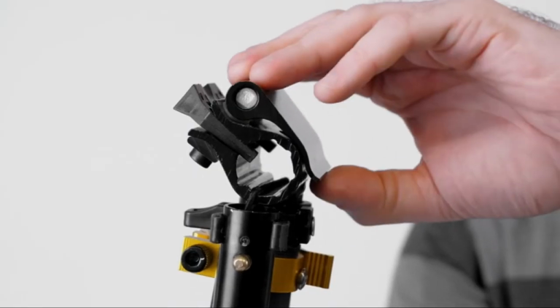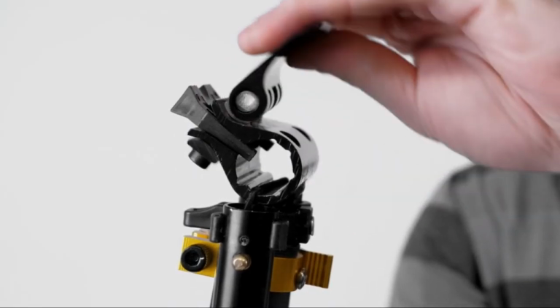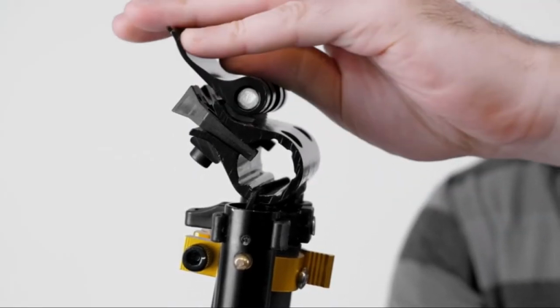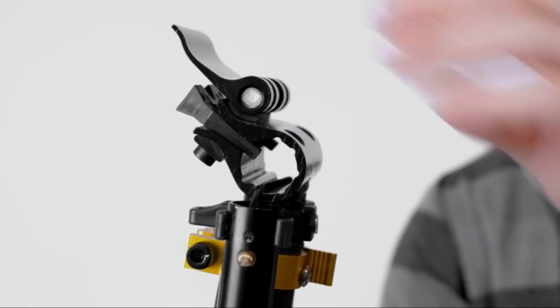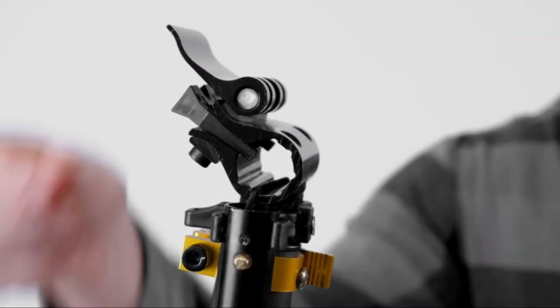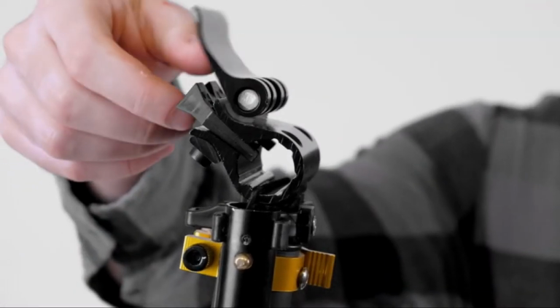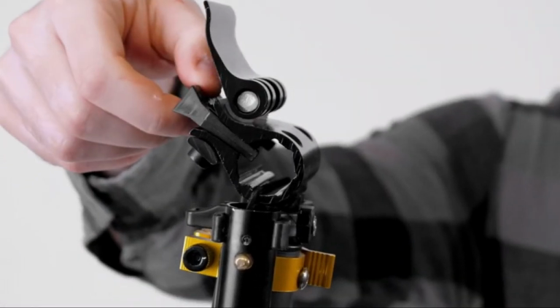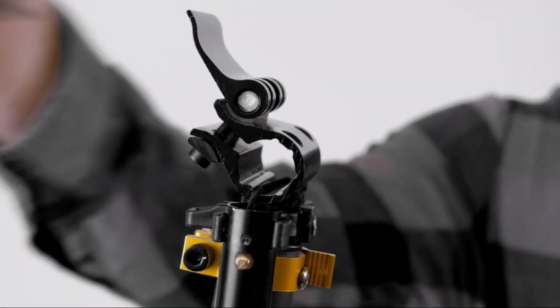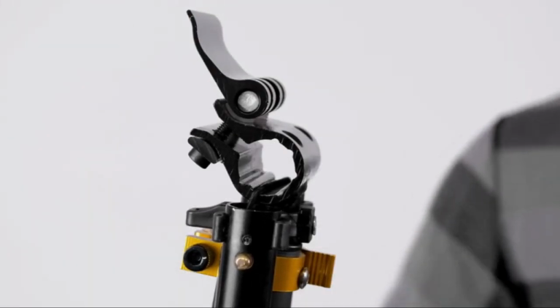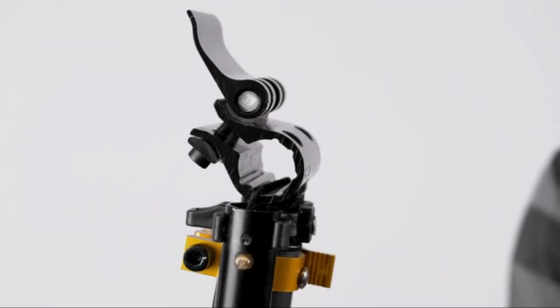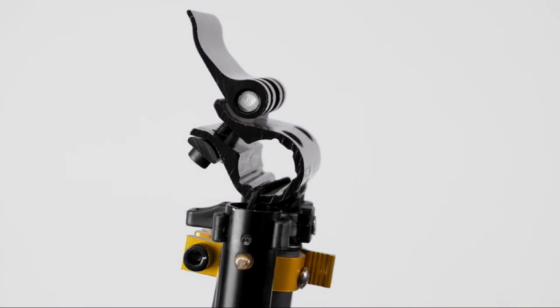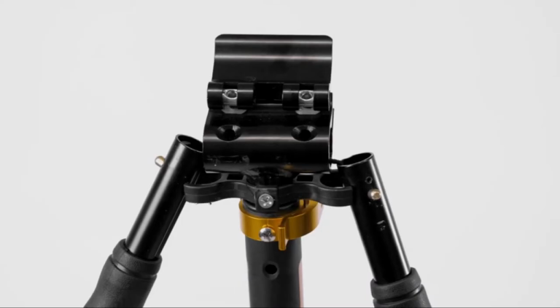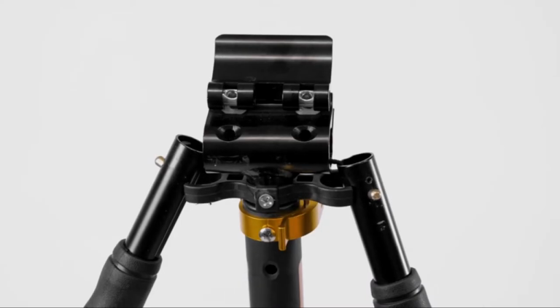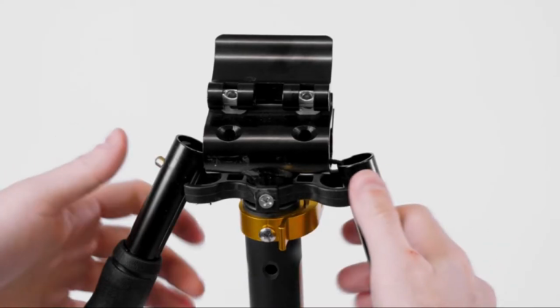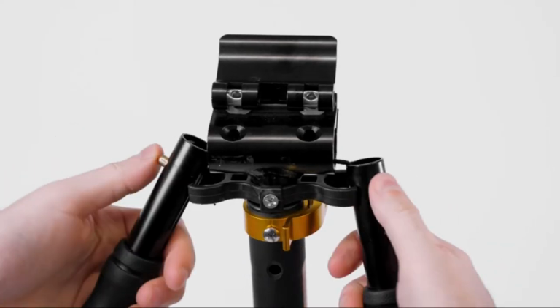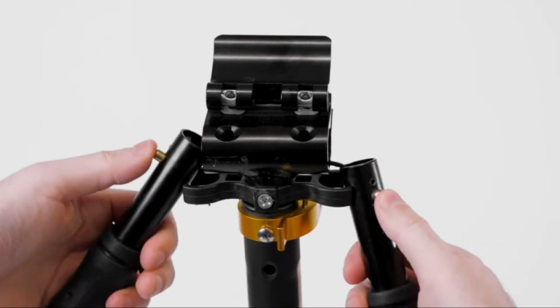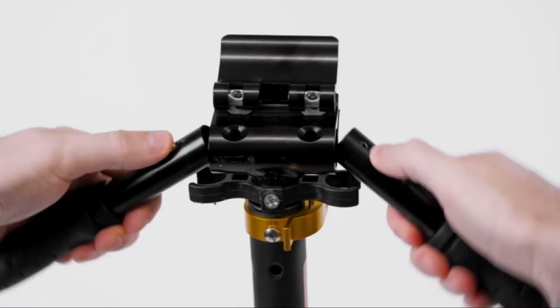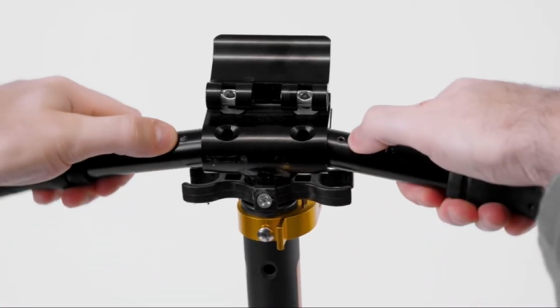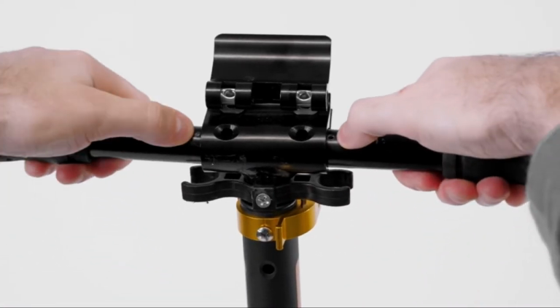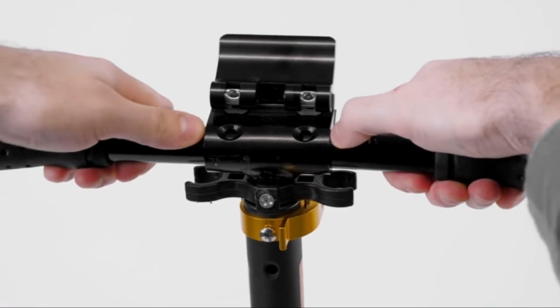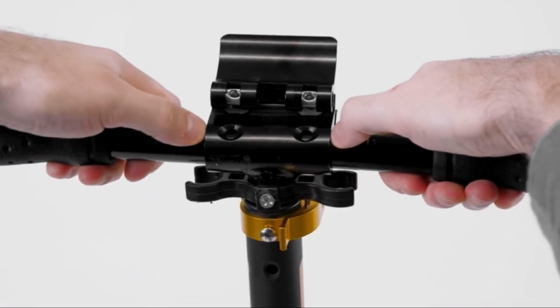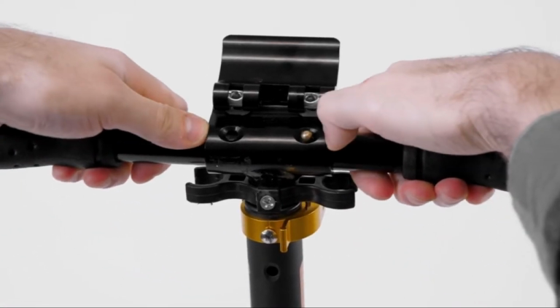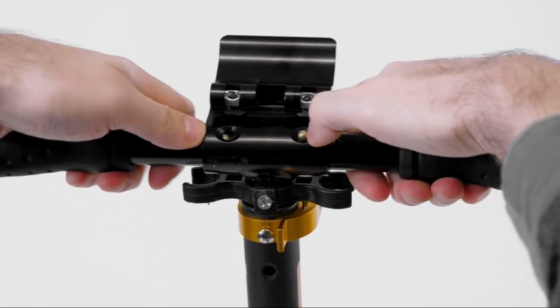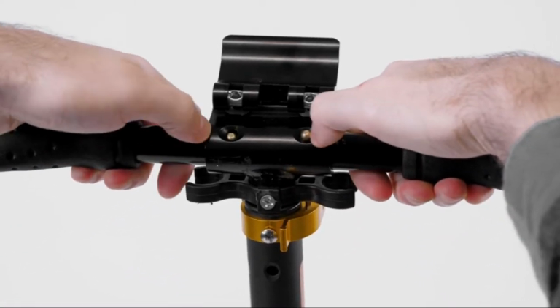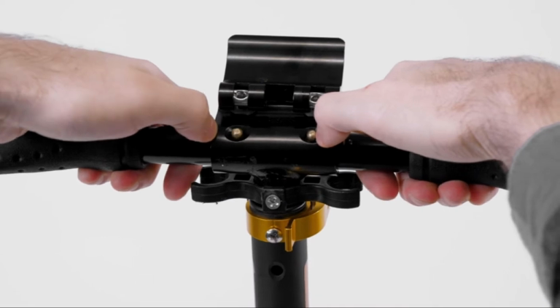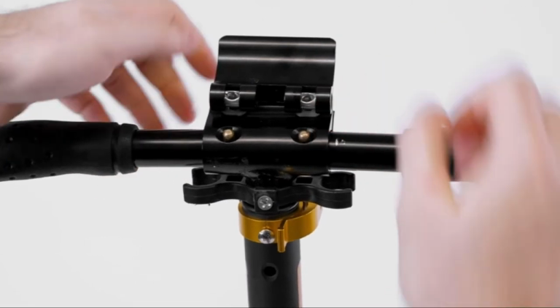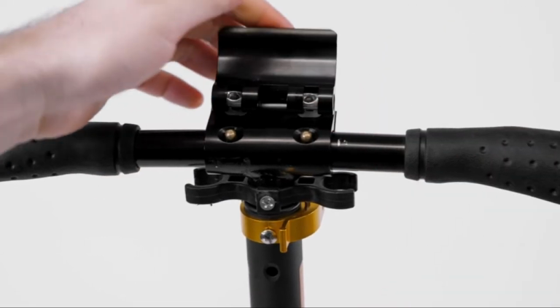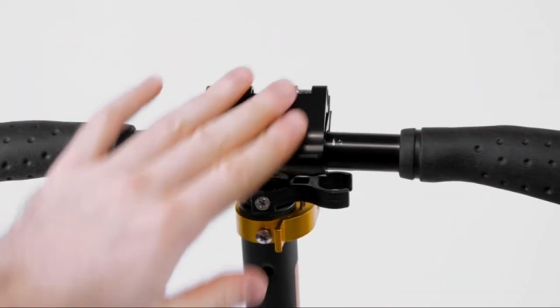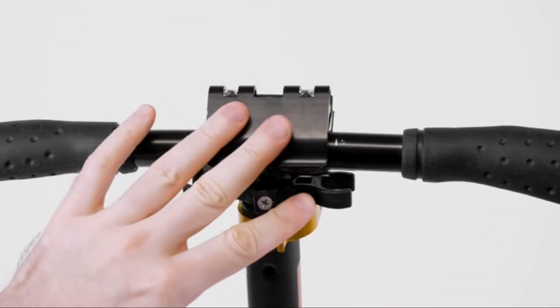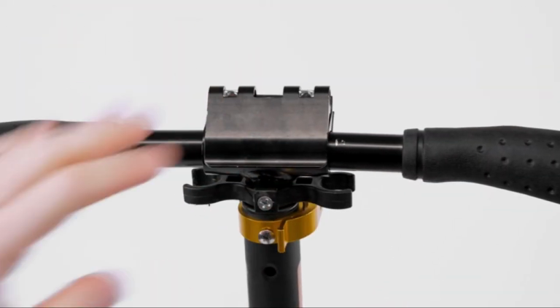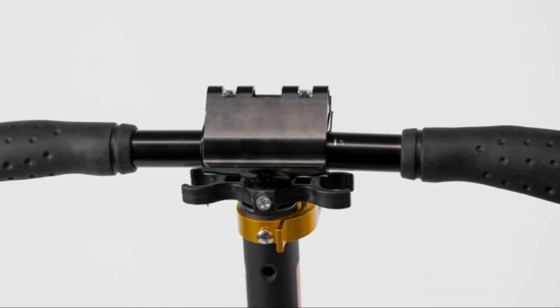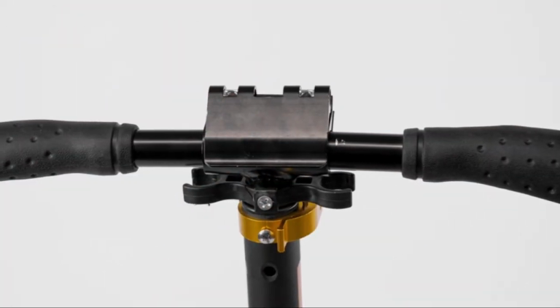Make sure to remove the disposable handle lock wedge before riding. Now feed the handlebars into their slots and slide them in until they click into place.